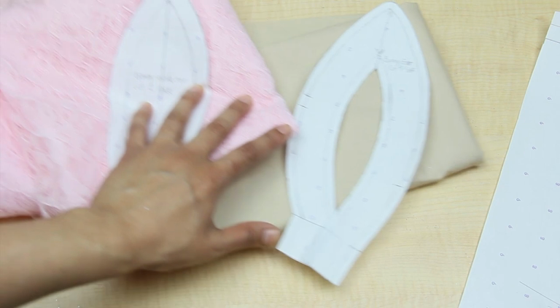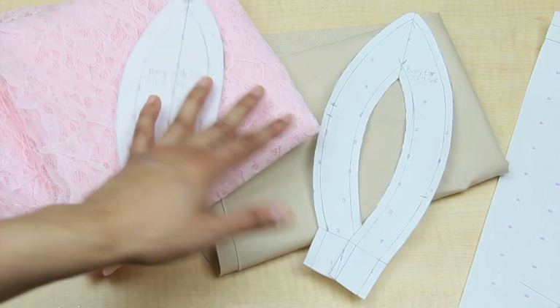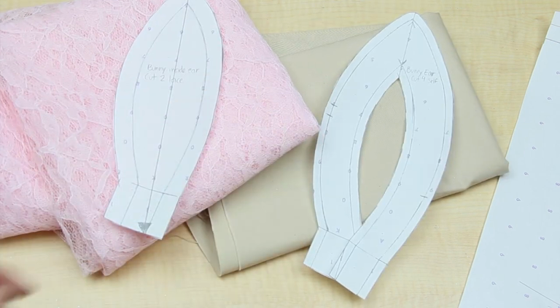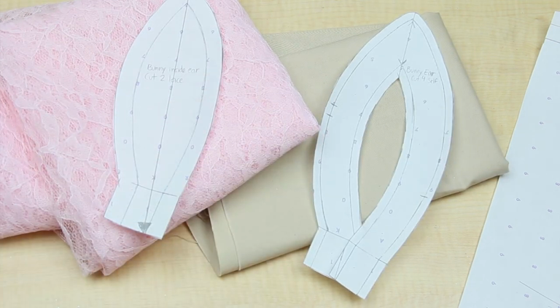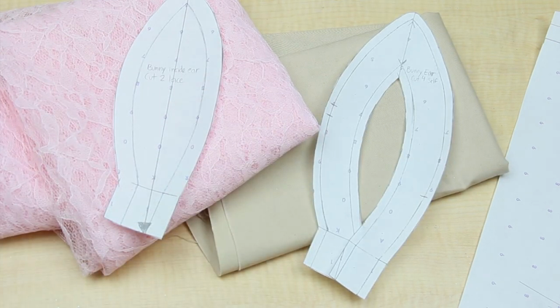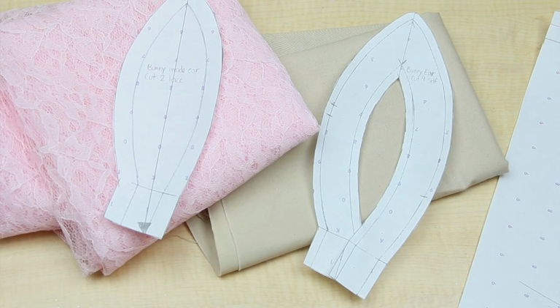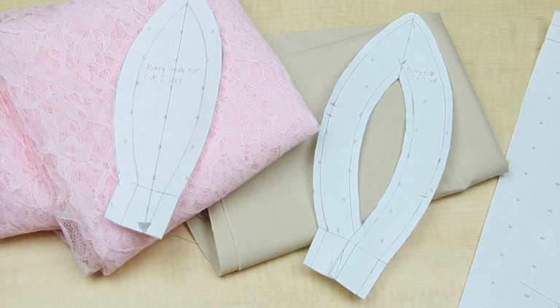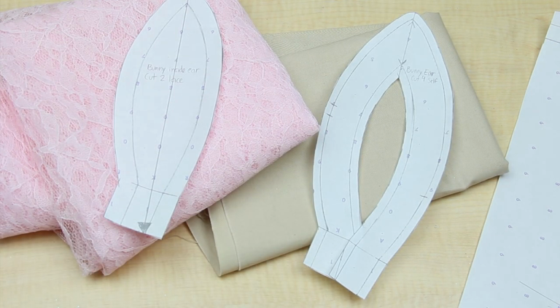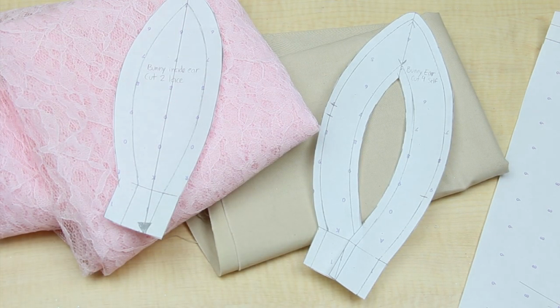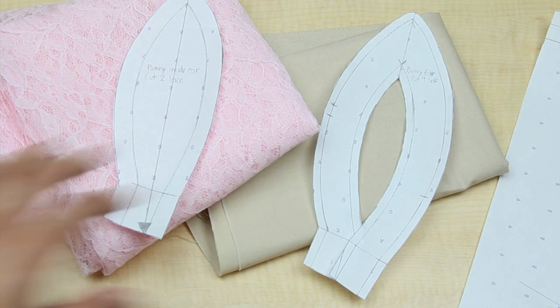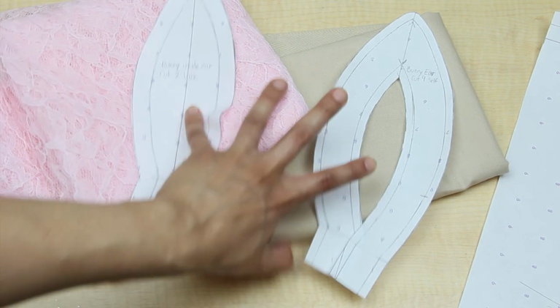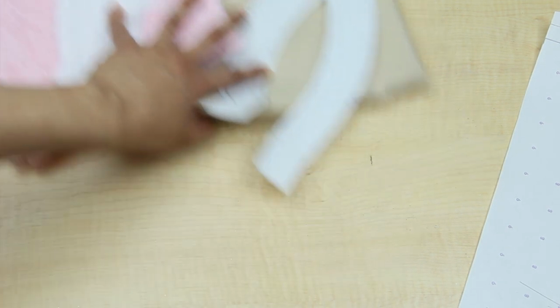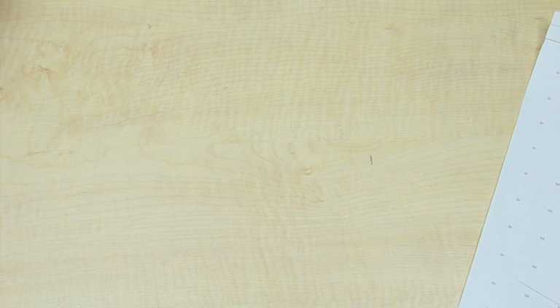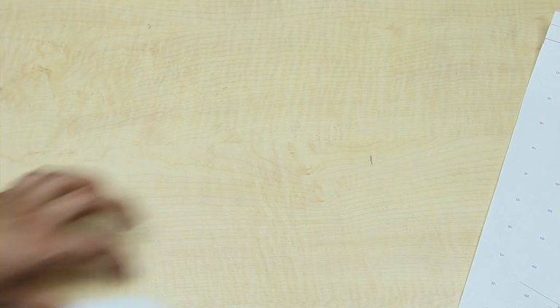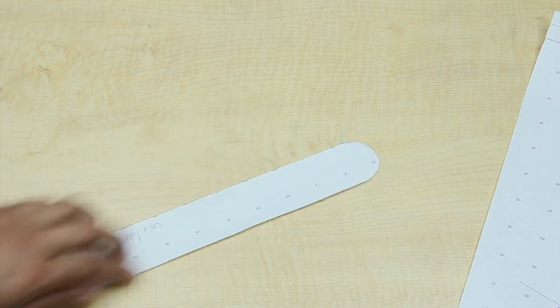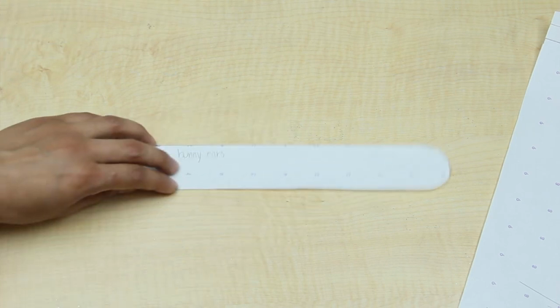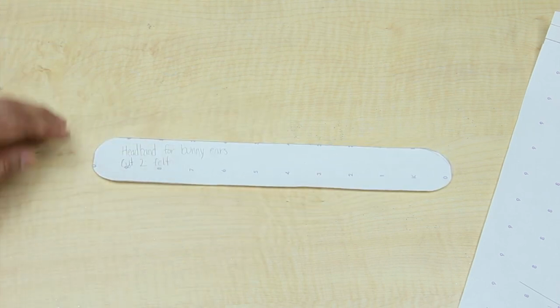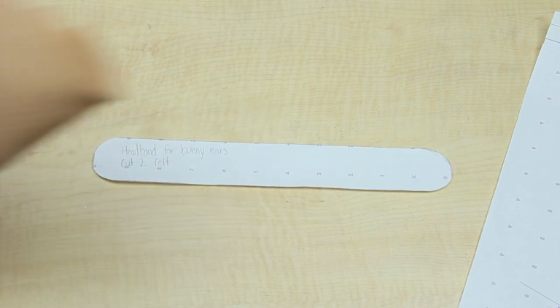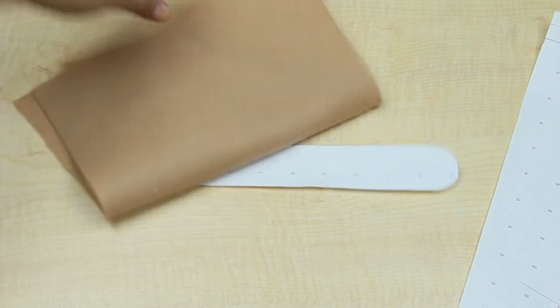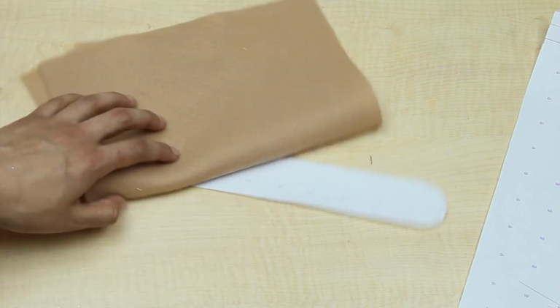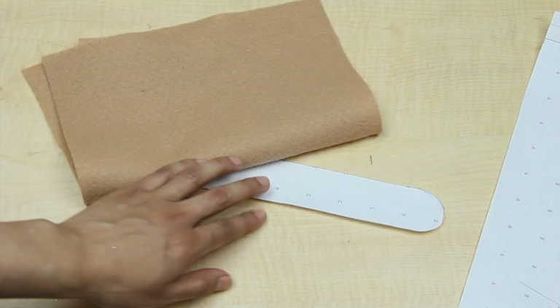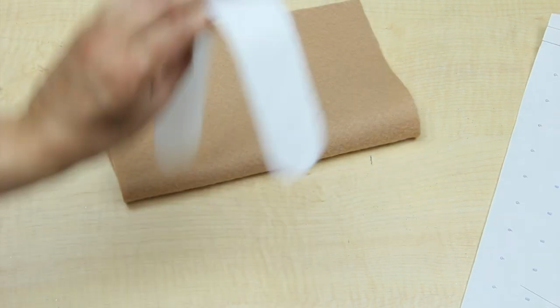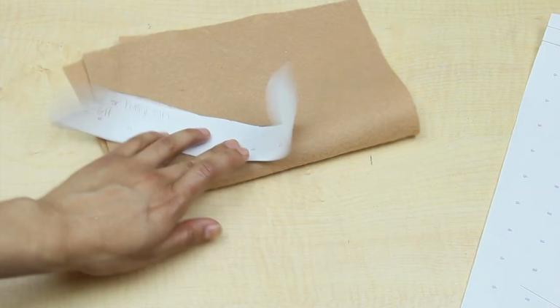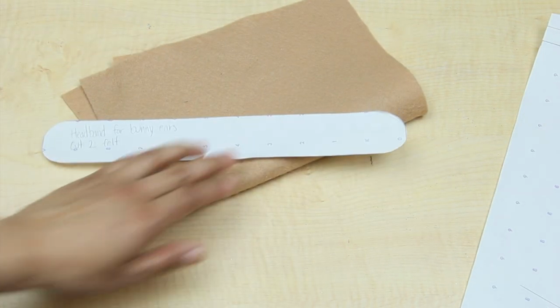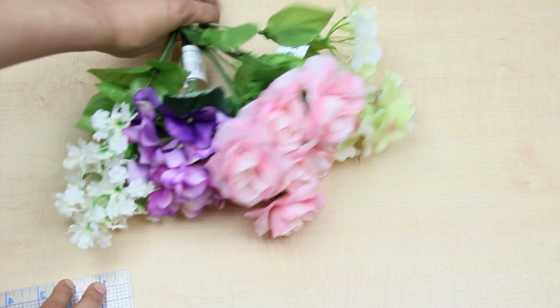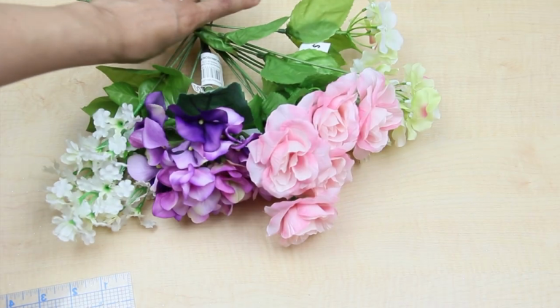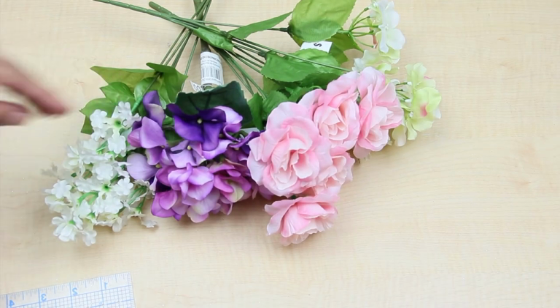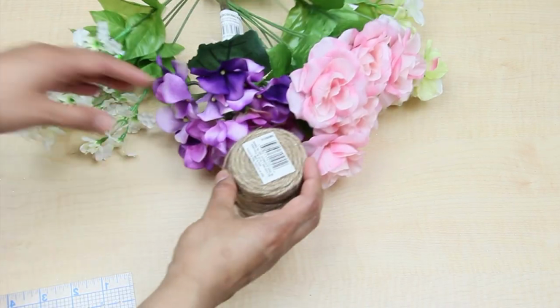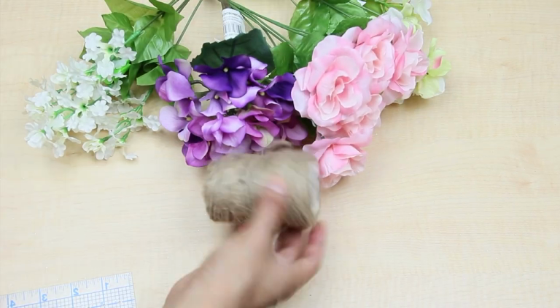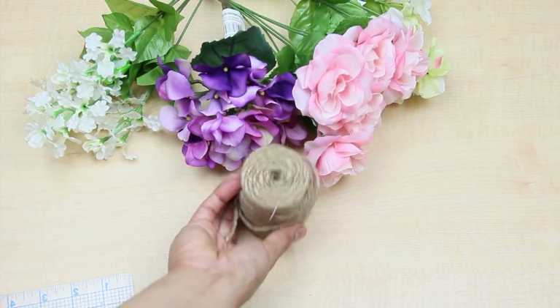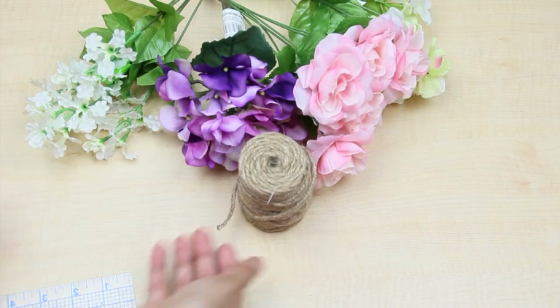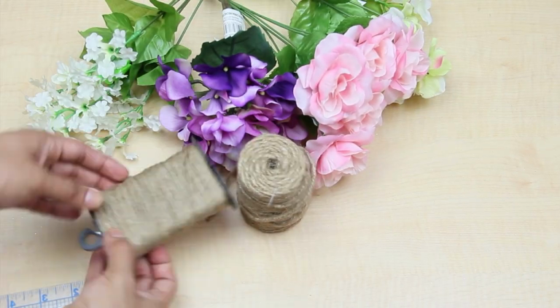I went for a cotton brown fabric and pink lace fabric for the inside of the ear. For the headpiece I used a brown fleece square. I also got myself some fake flowers and two twine.